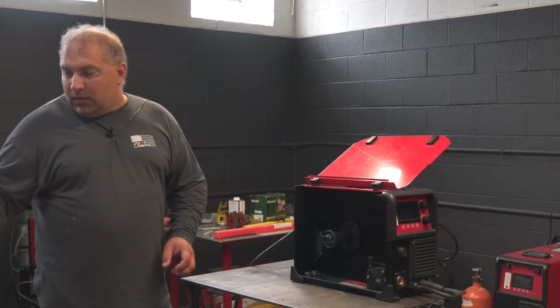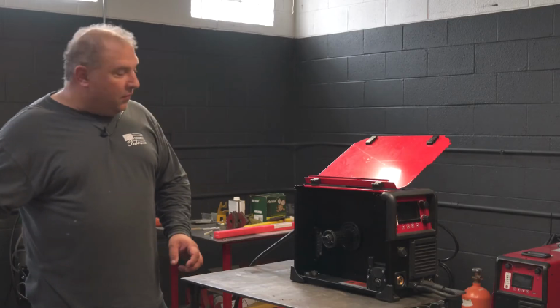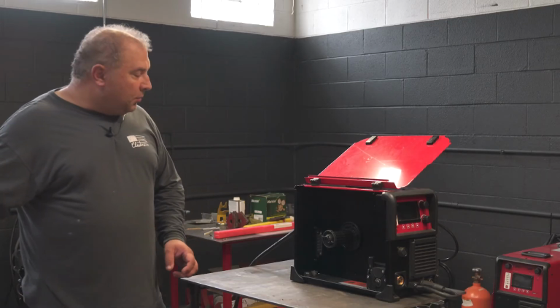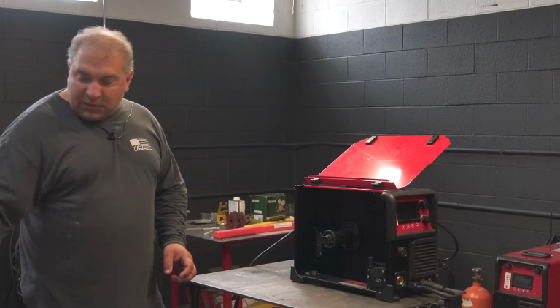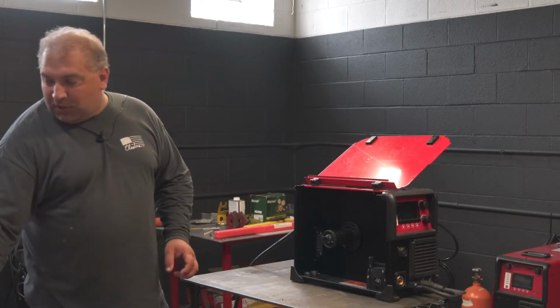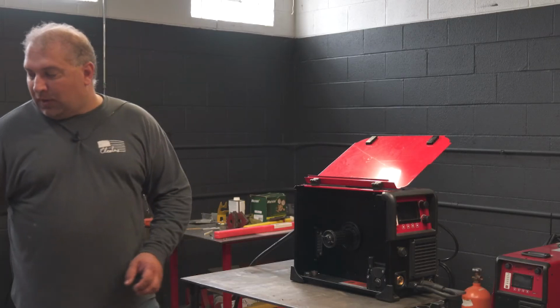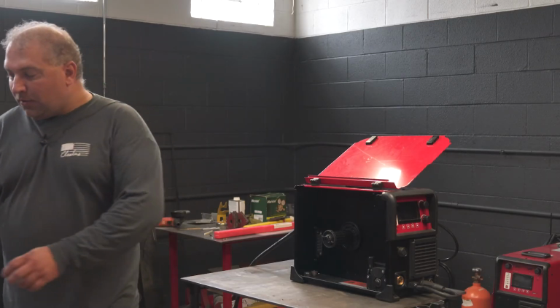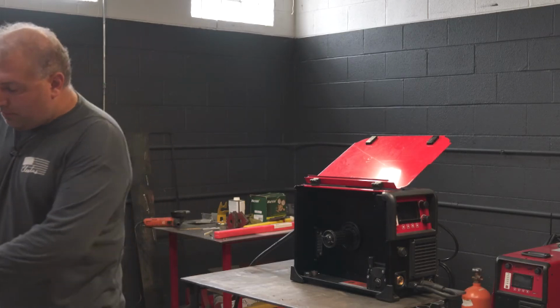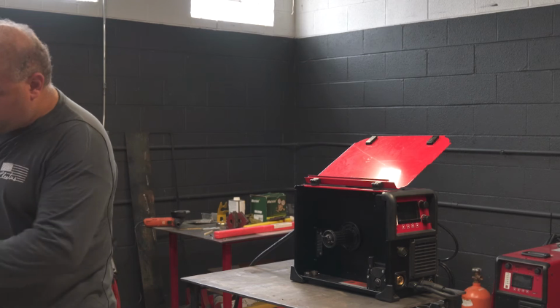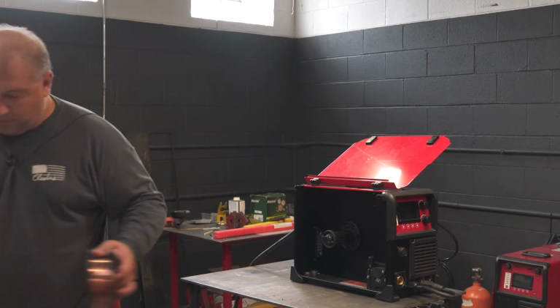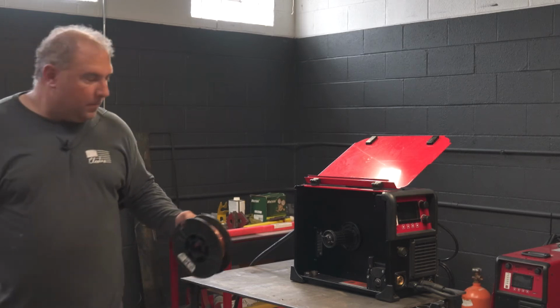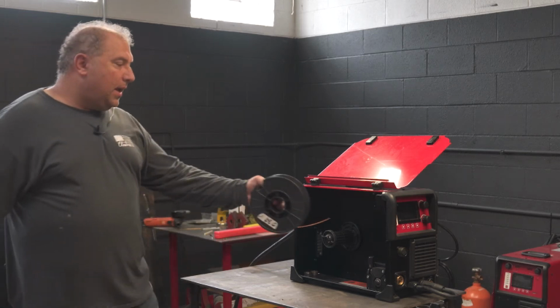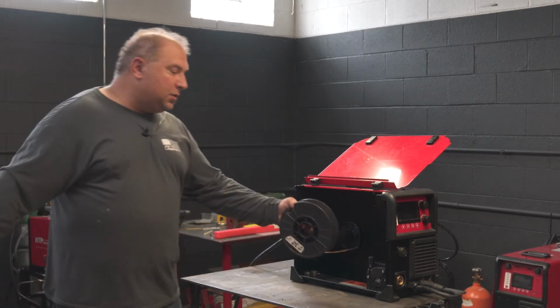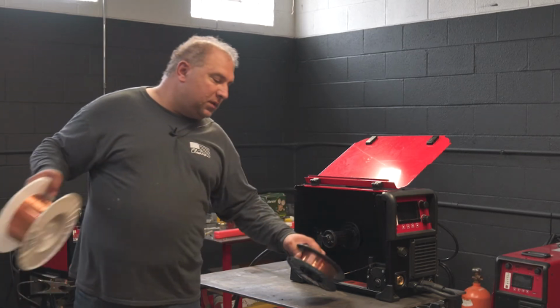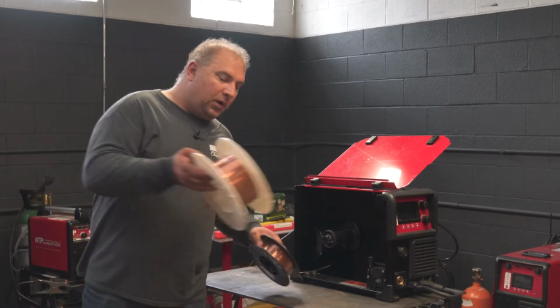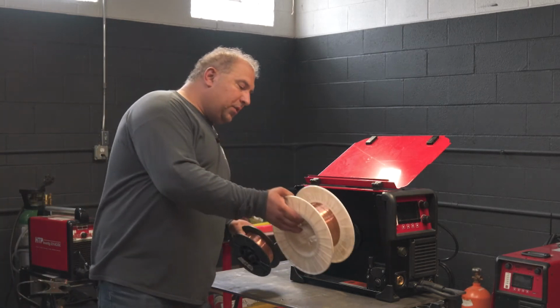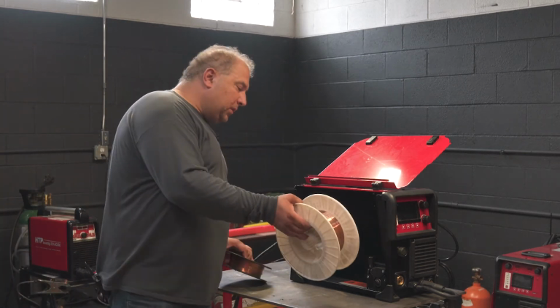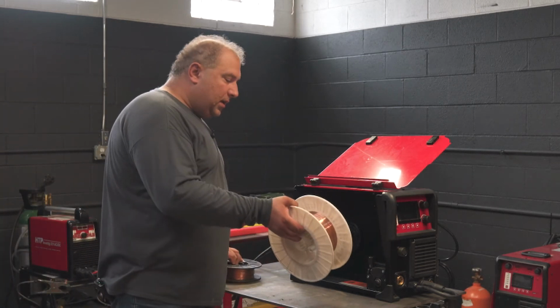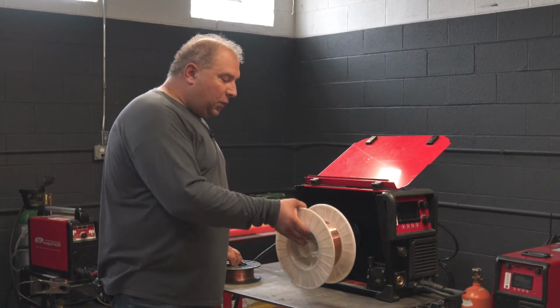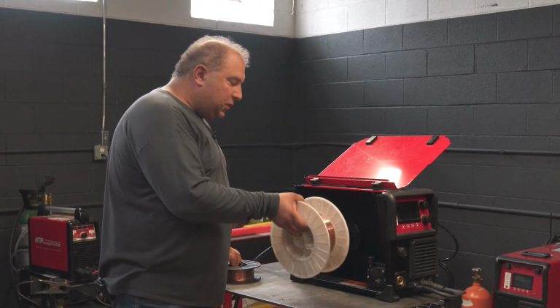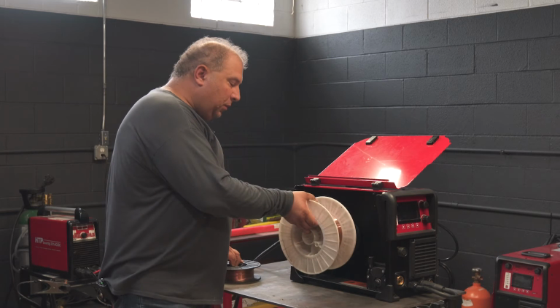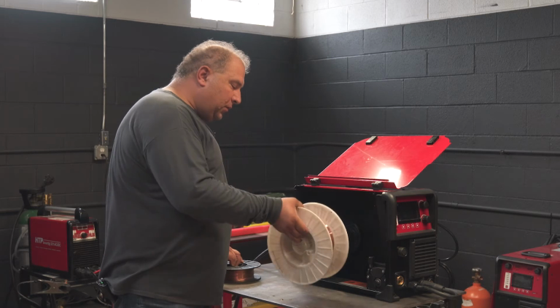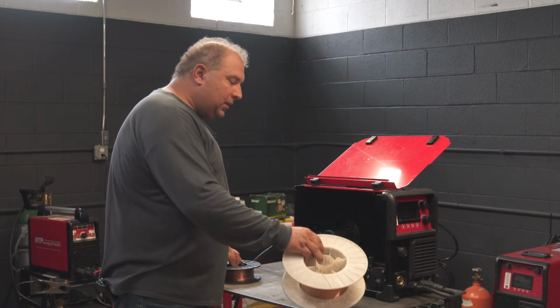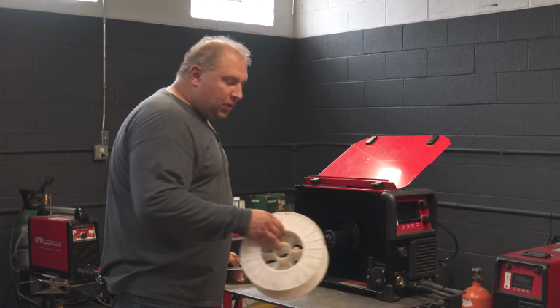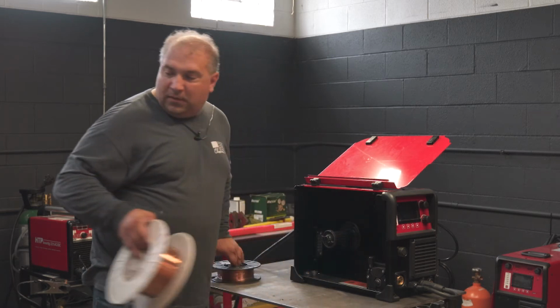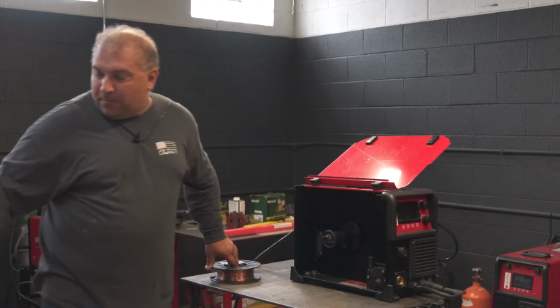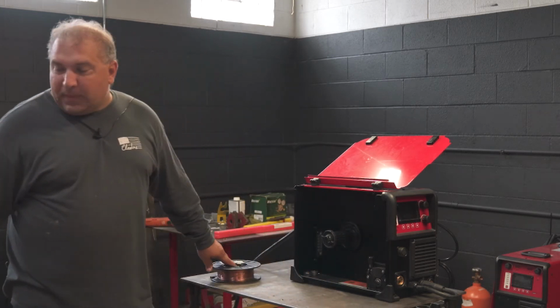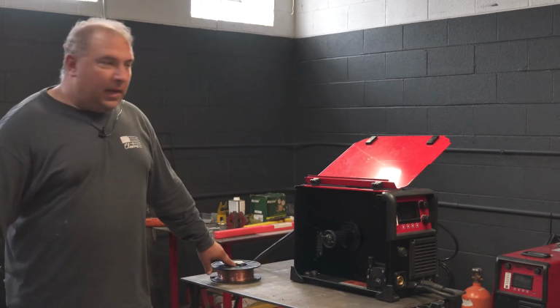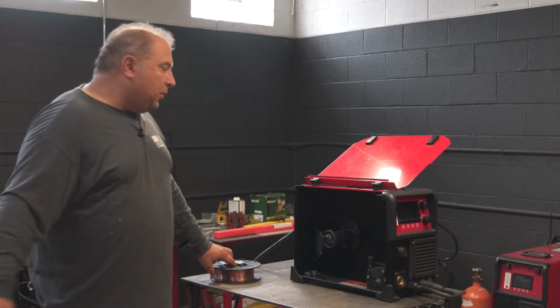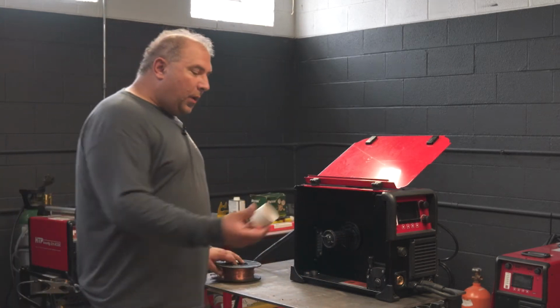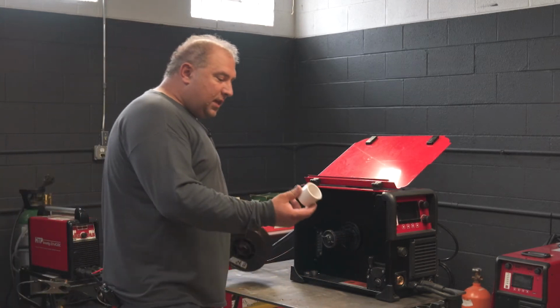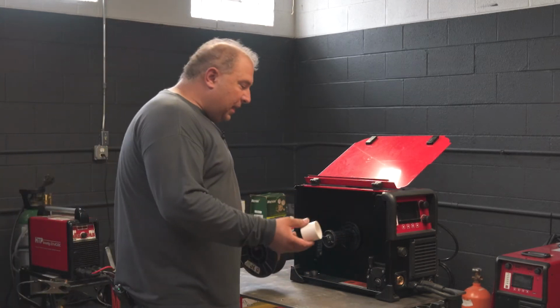You have the option on this machine to run either 8-inch spools or 12-inch spools. A 12-inch spool would mount directly into the machine. An 8-inch spool requires a spacer.